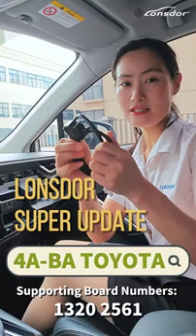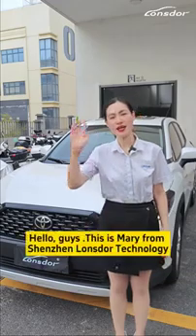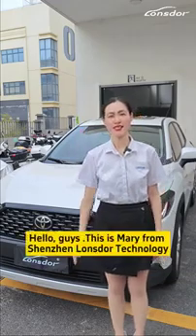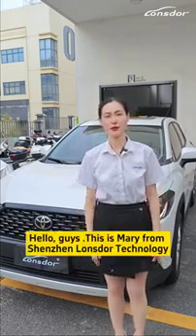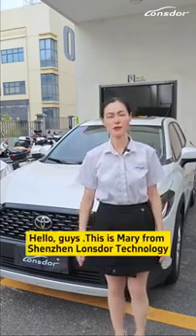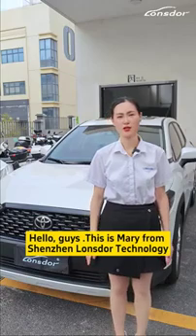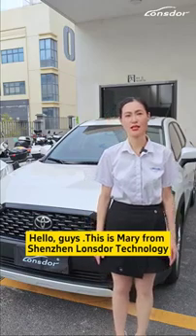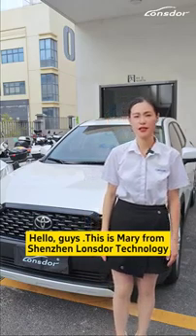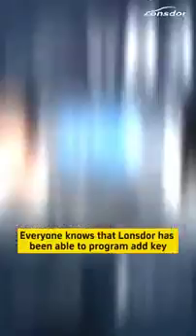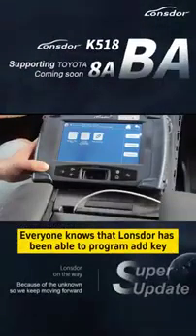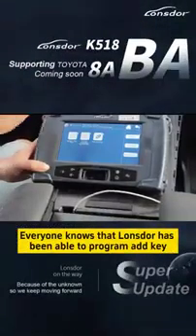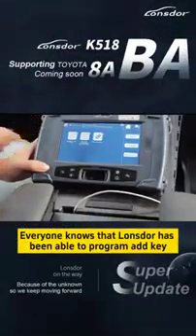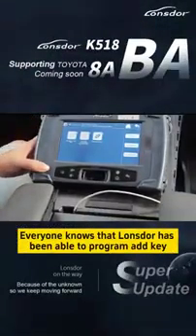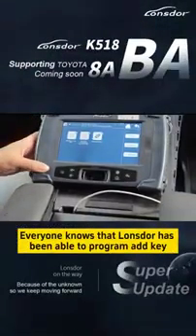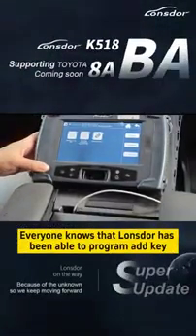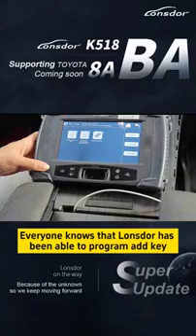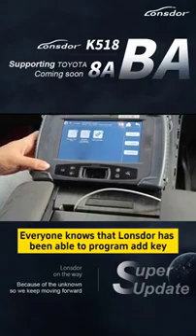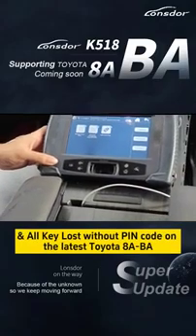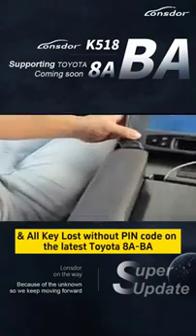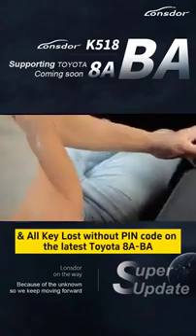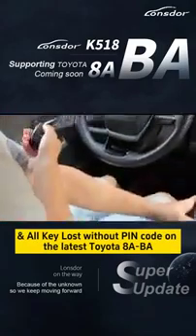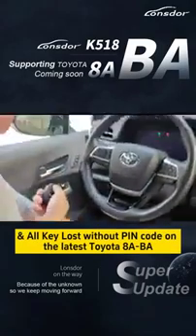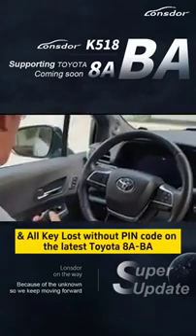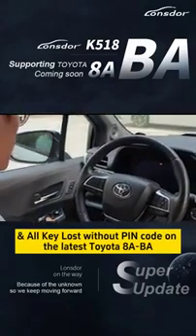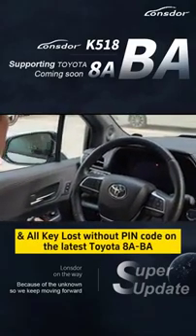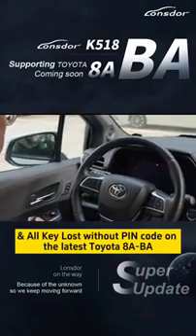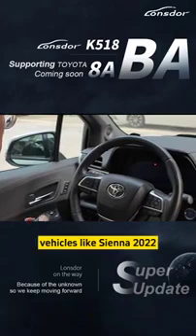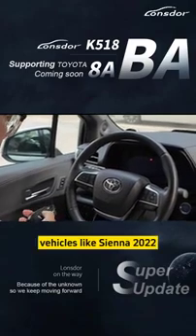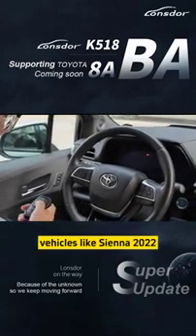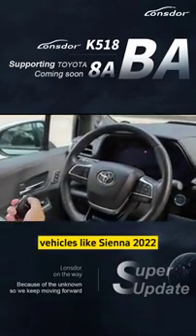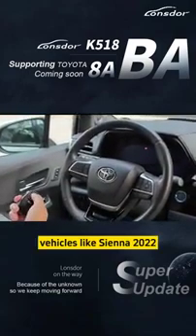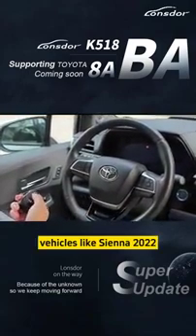Hello guys, this is Mary from Shenzhen Longstar Technology. Everyone knows that Longstar has been able to program add key and all key lost without paying extra cost on the latest Toyota 8A BA vehicles like the Sienna 2022.